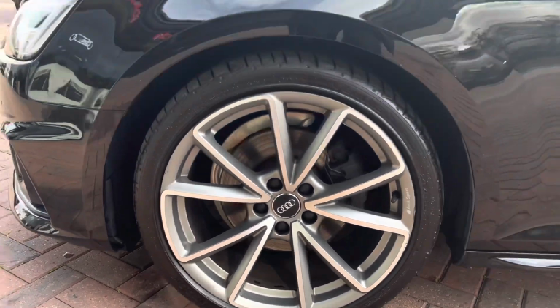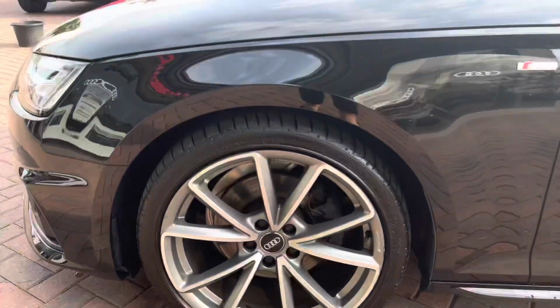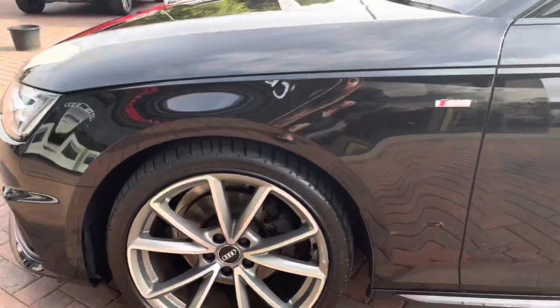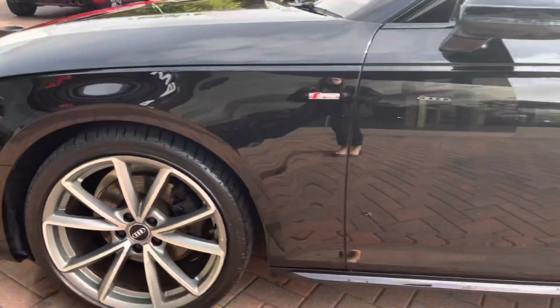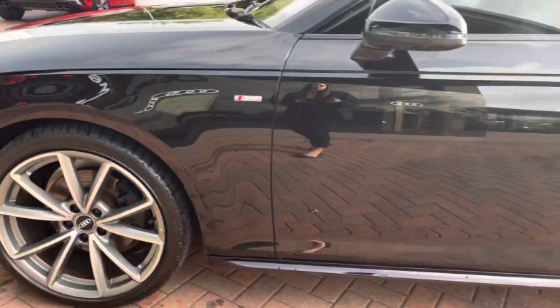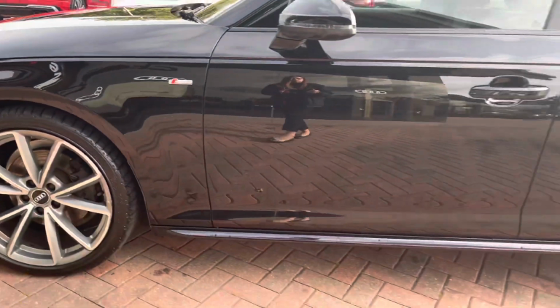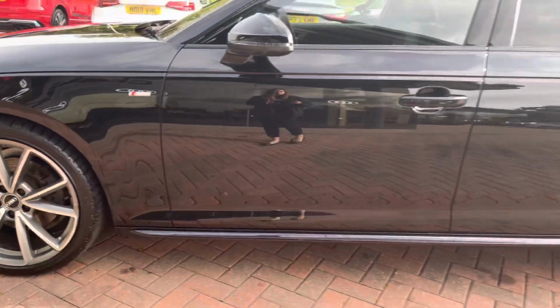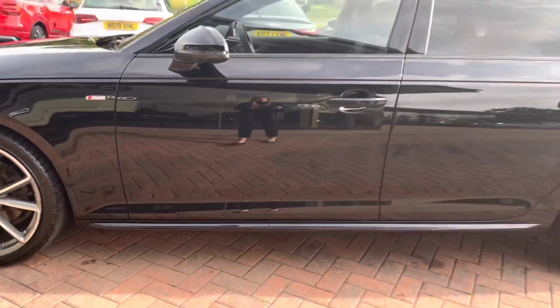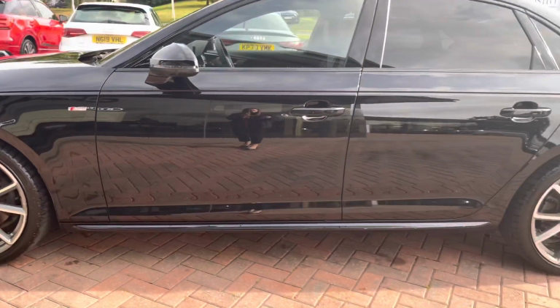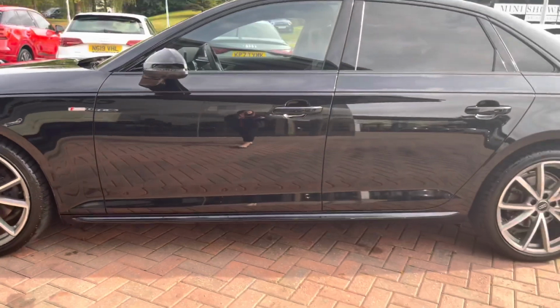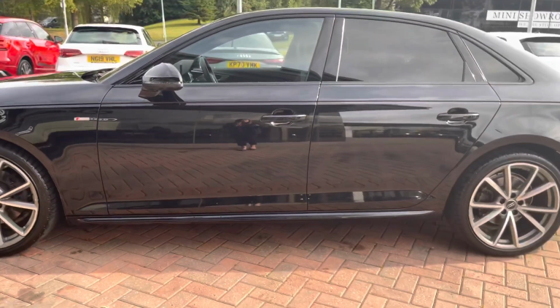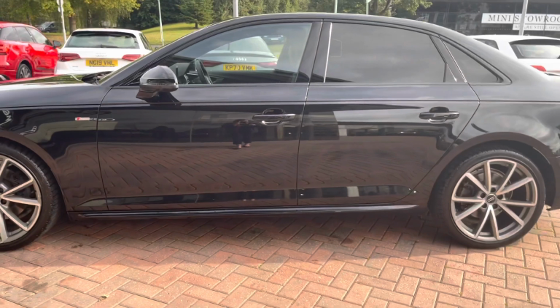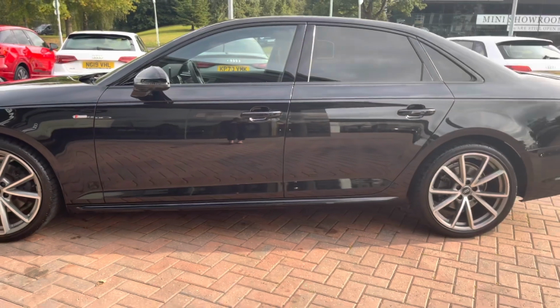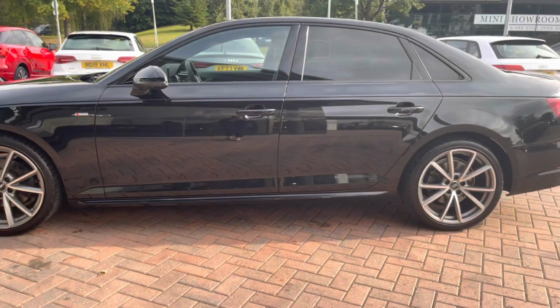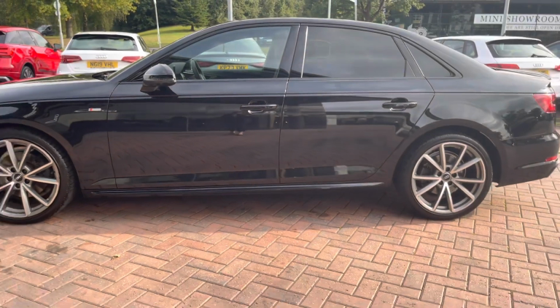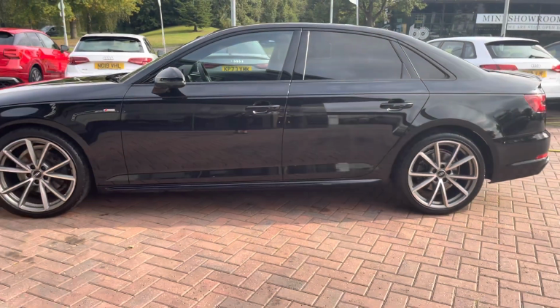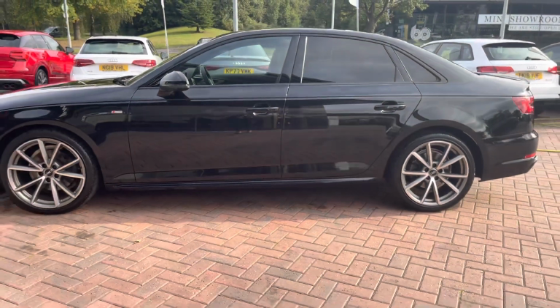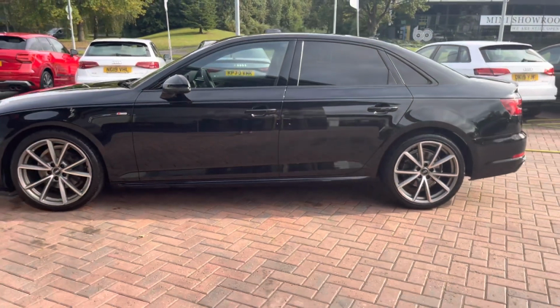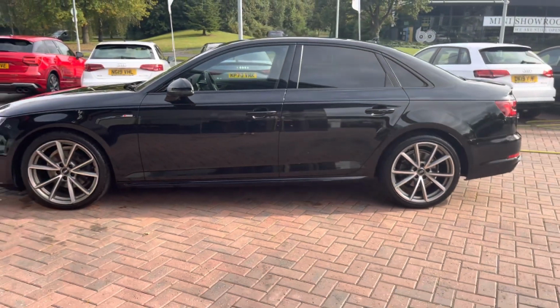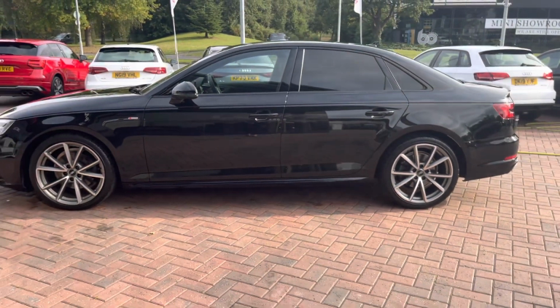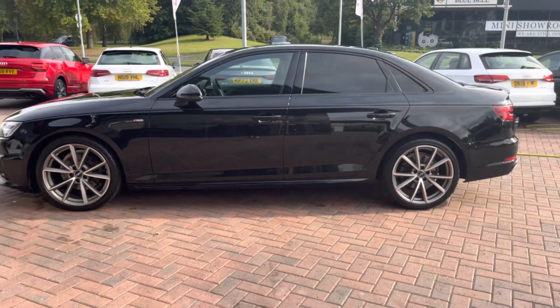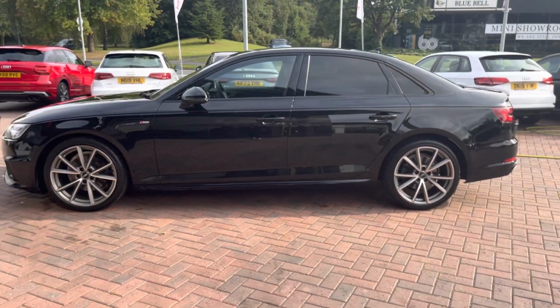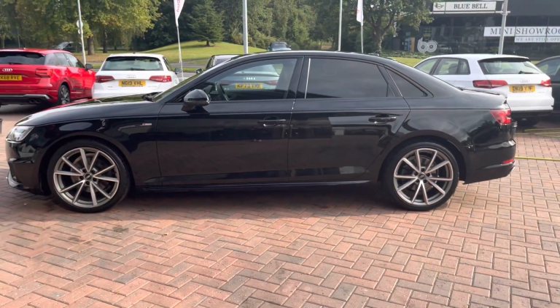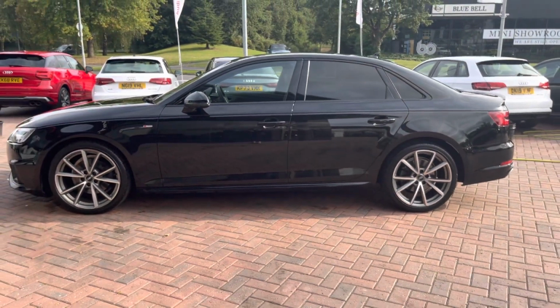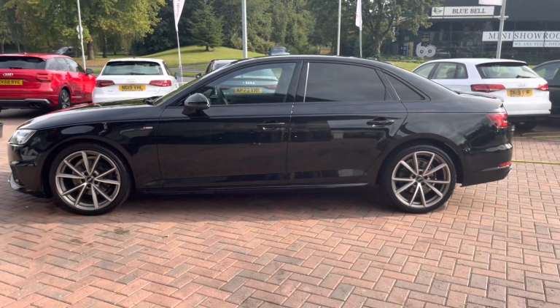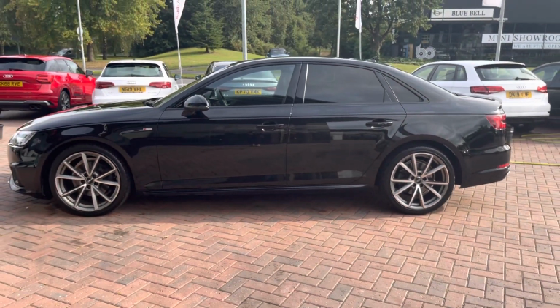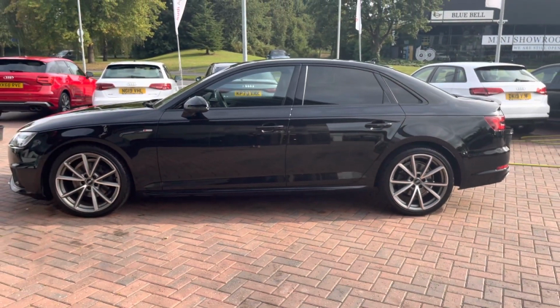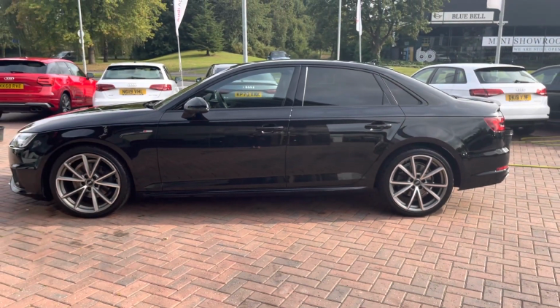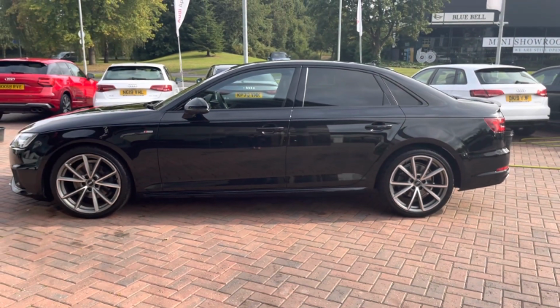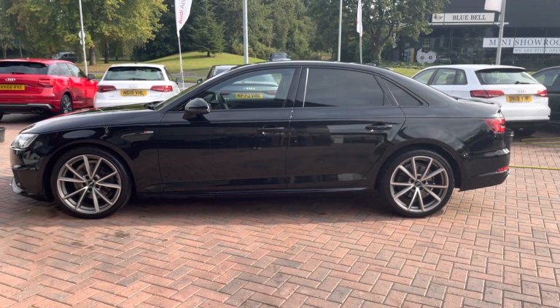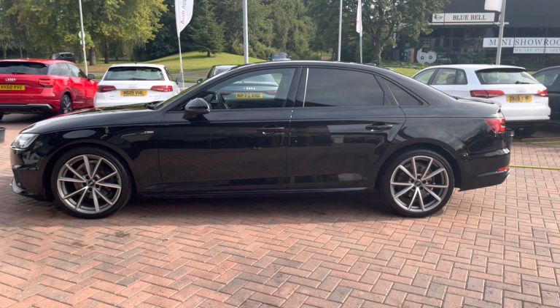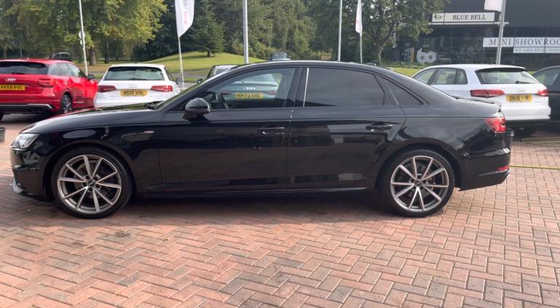As we make our way down the side of the vehicle we can notice the black trims around the edges of the windows, as well as the privacy glass all along the rear, which really does make this vehicle stand out from the rest.